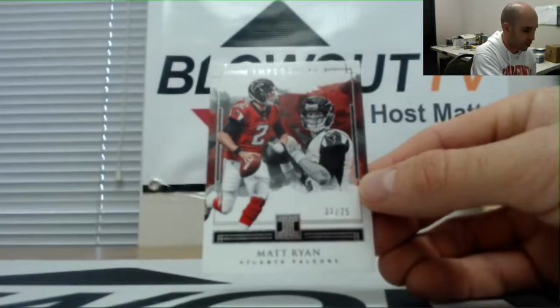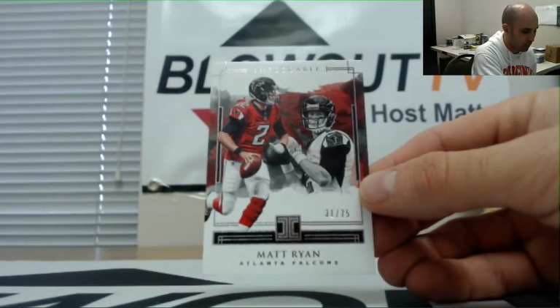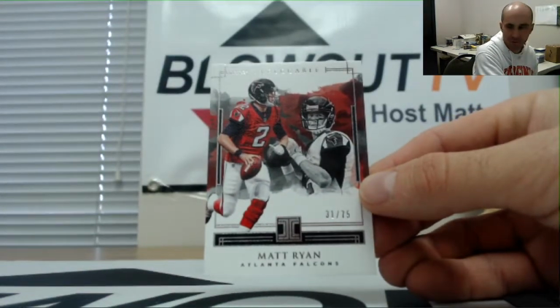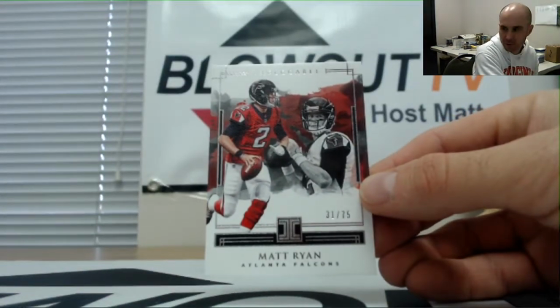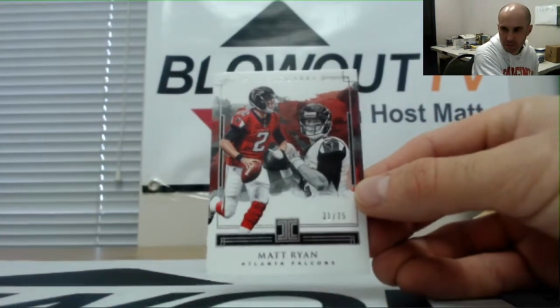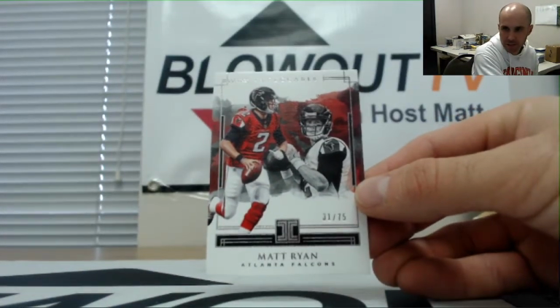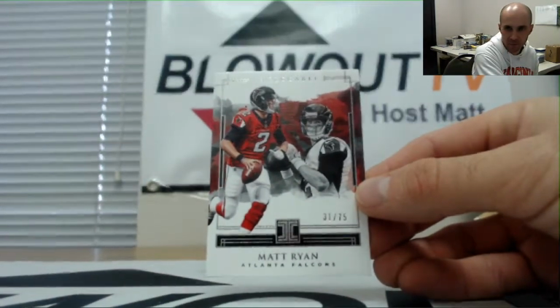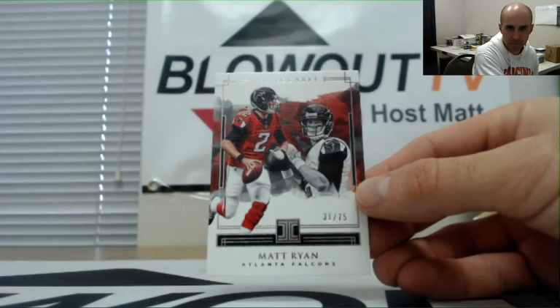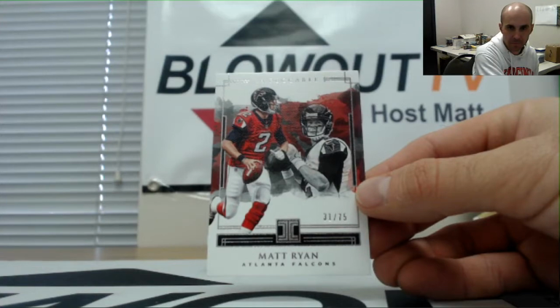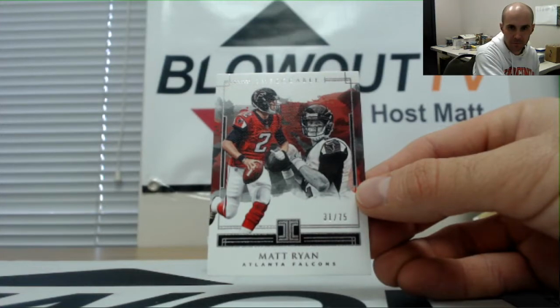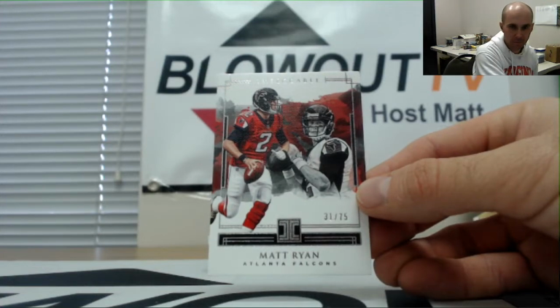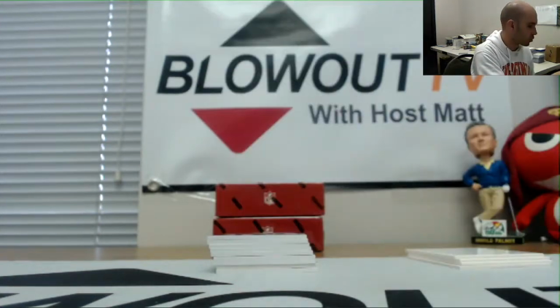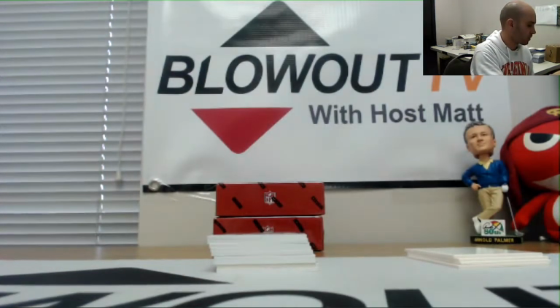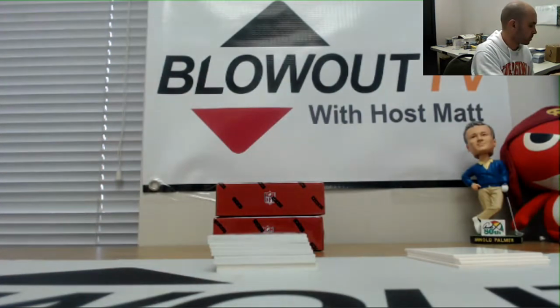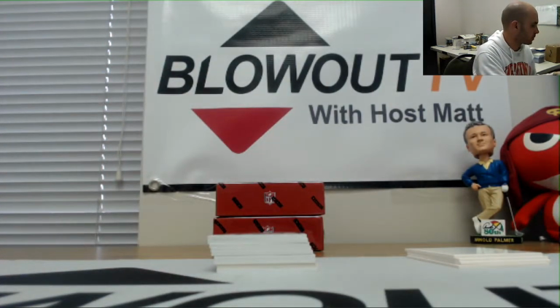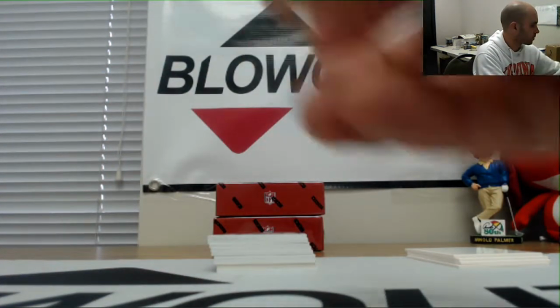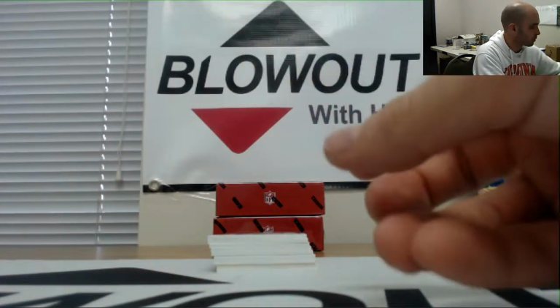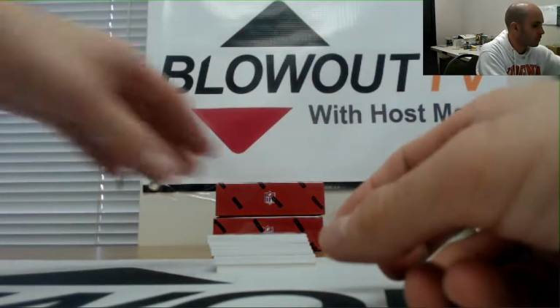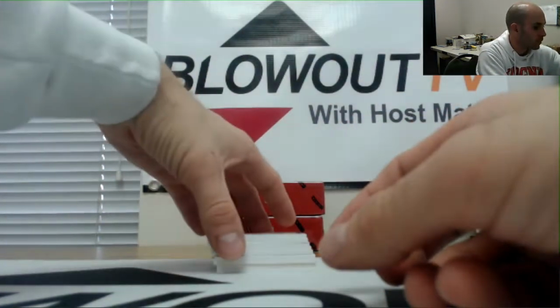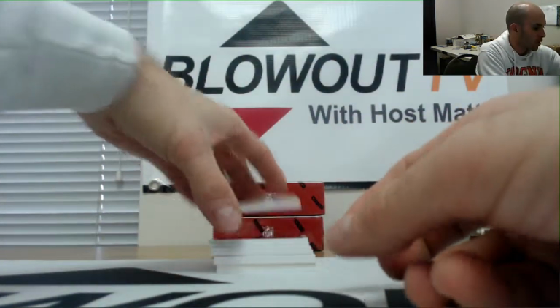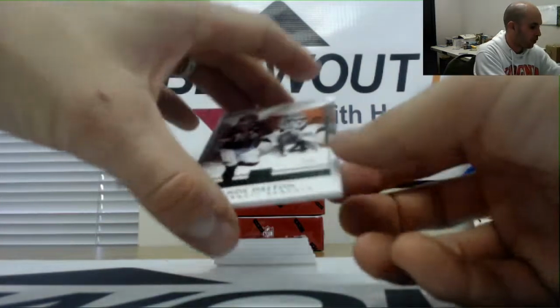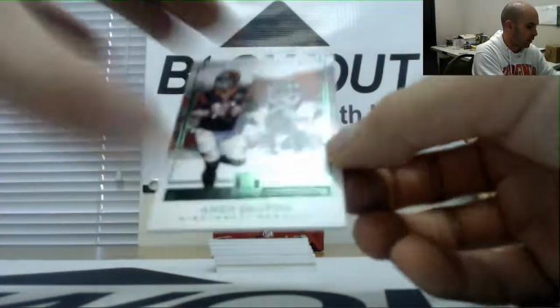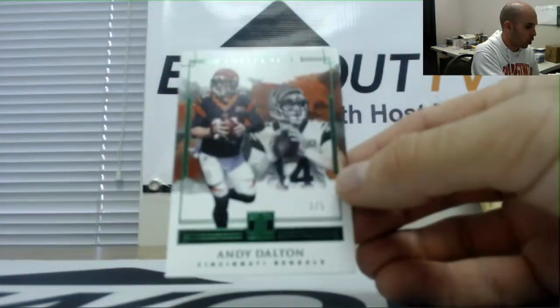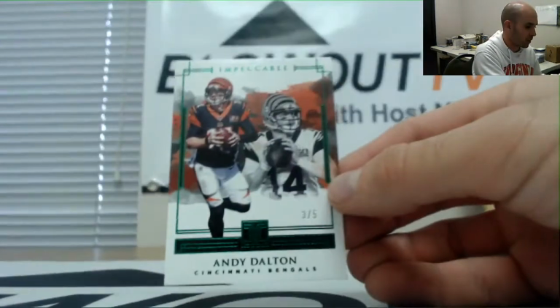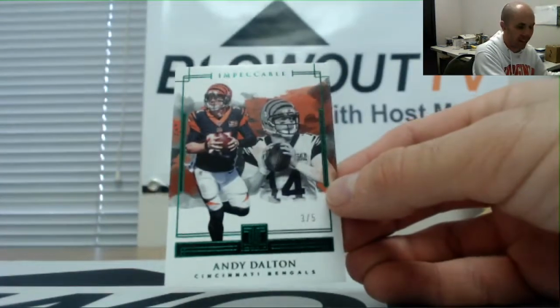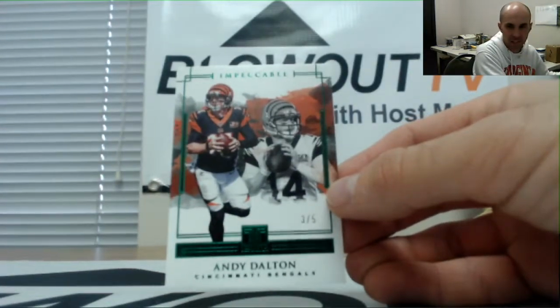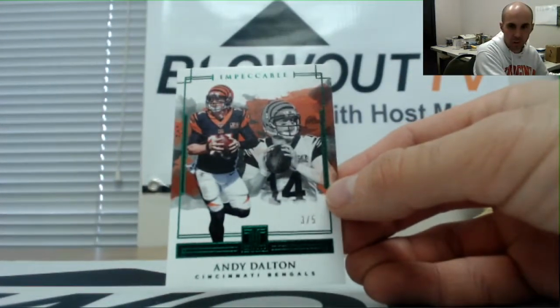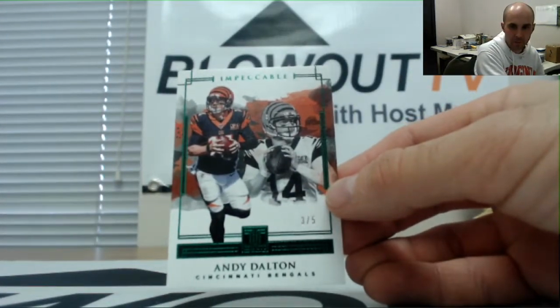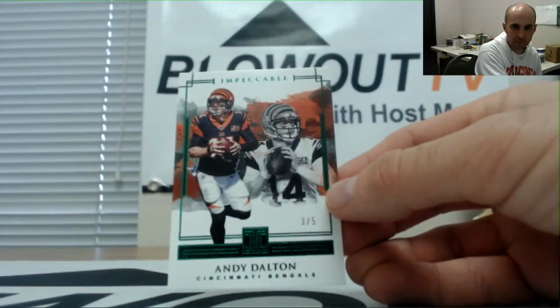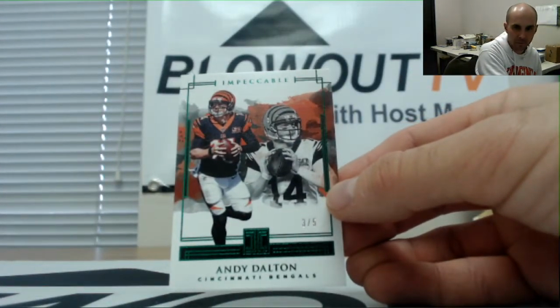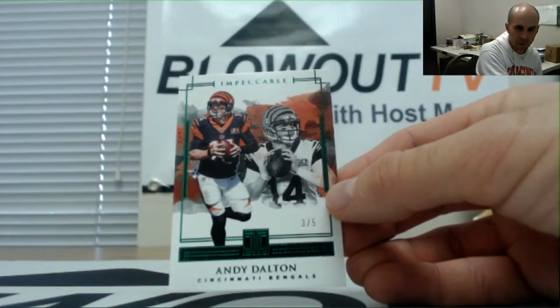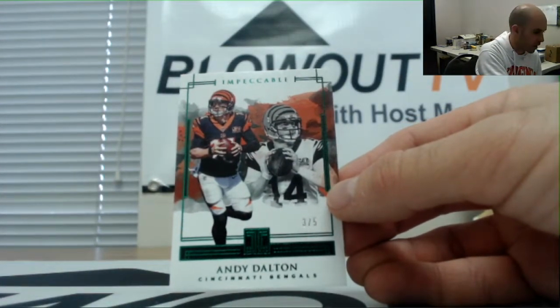Ice, 31 of 75, NFC South goes to Jay. Three of five Andy Dalton. The AFC North also goes to Jay.